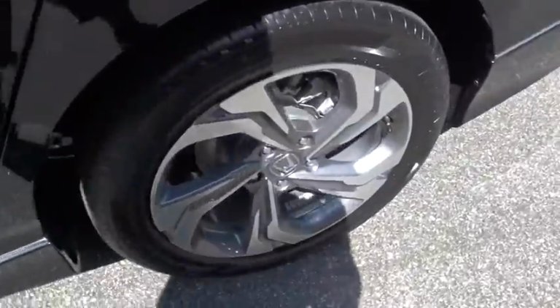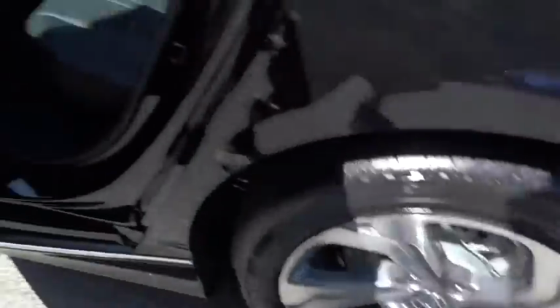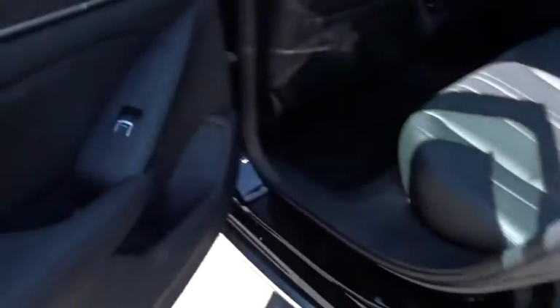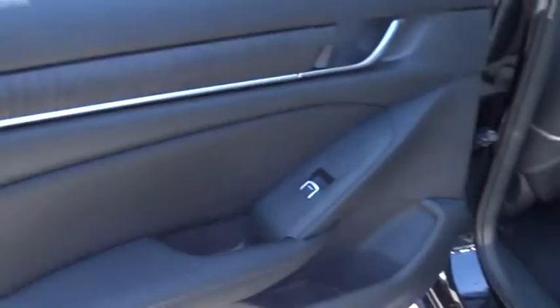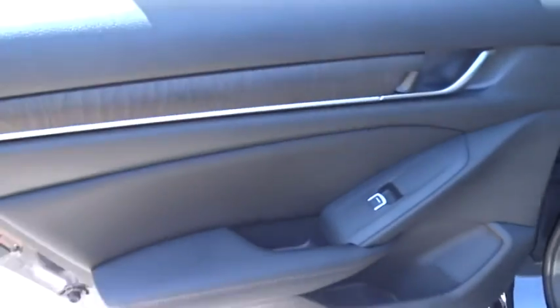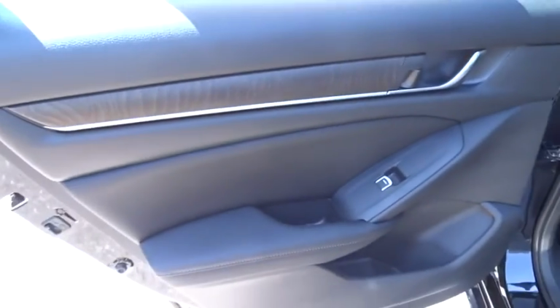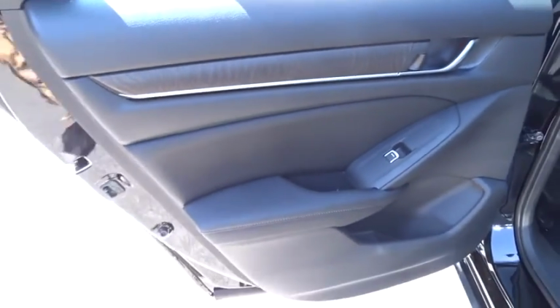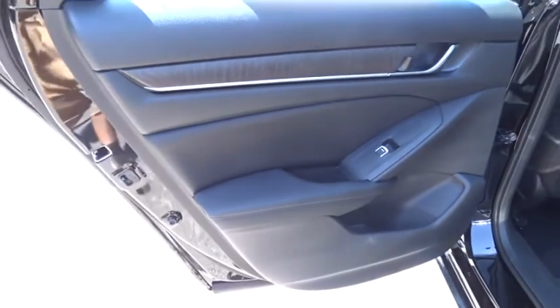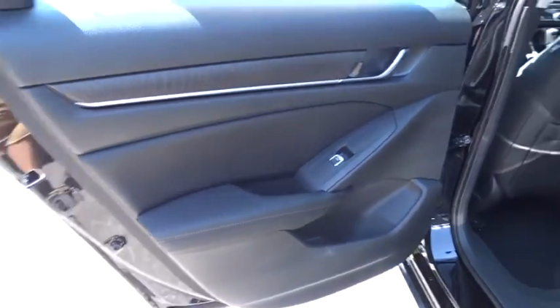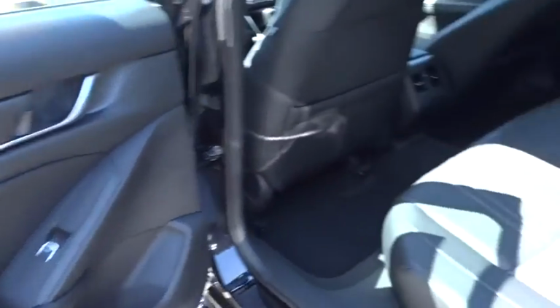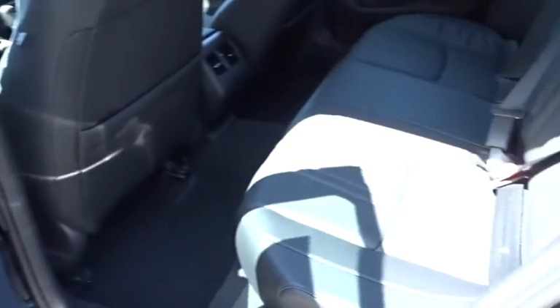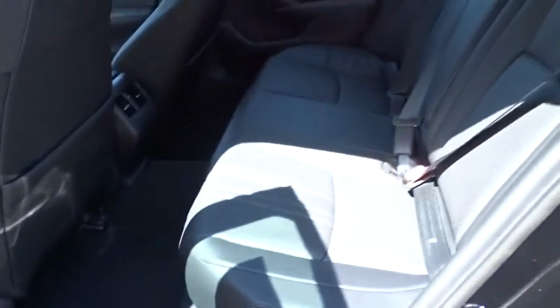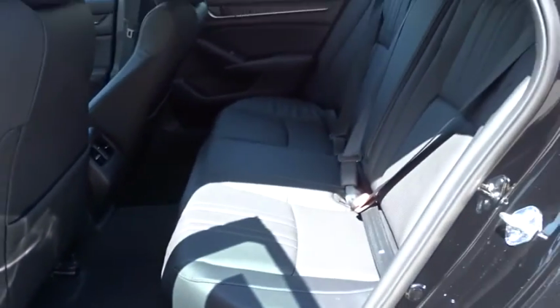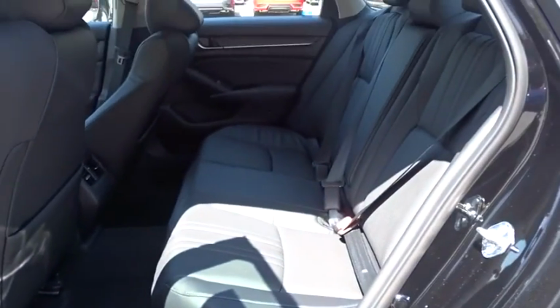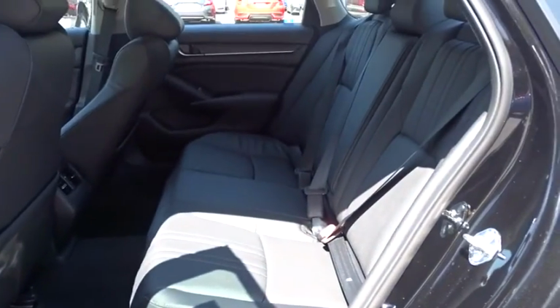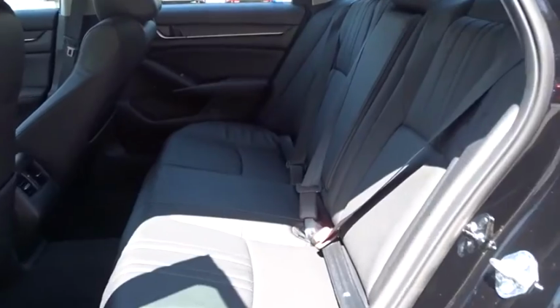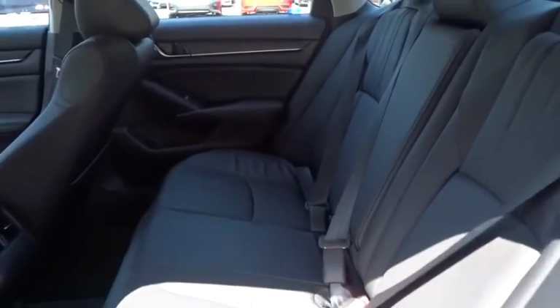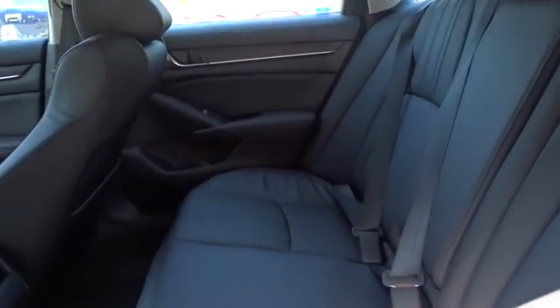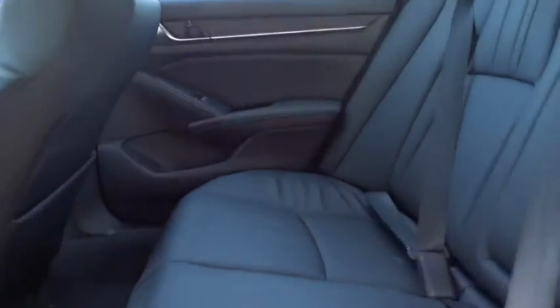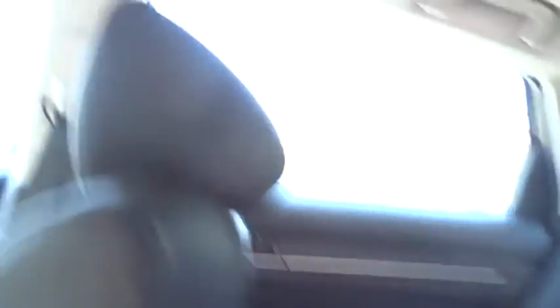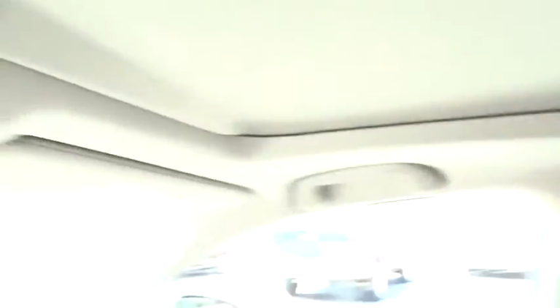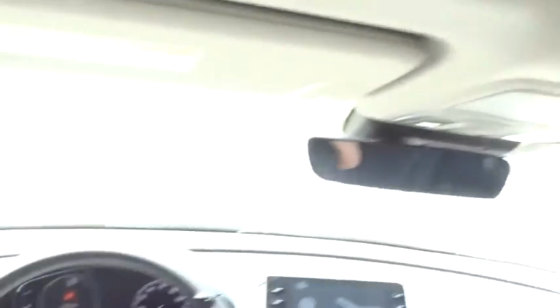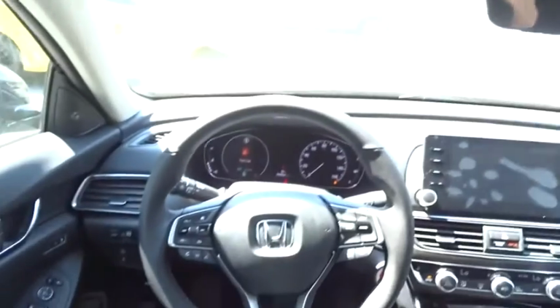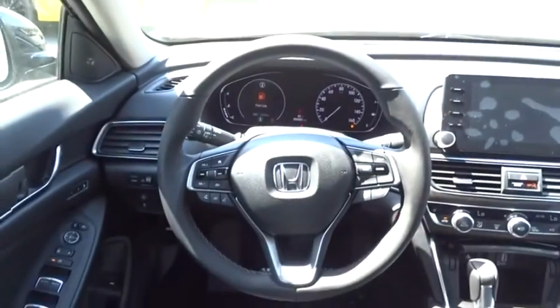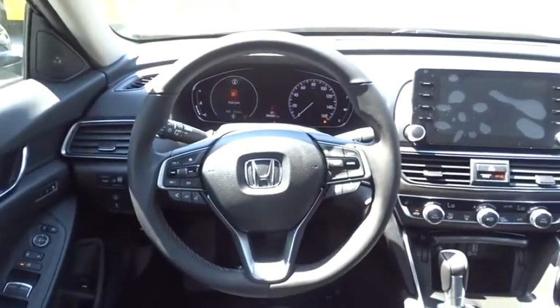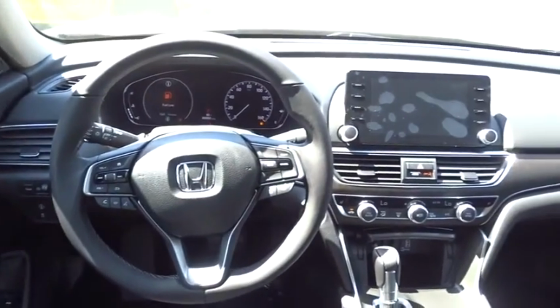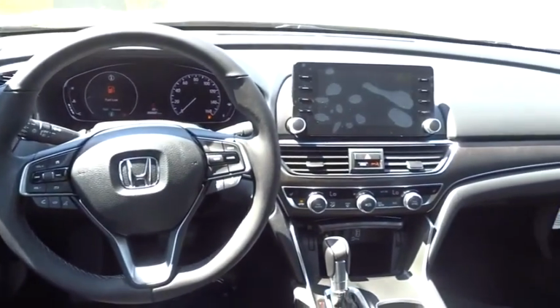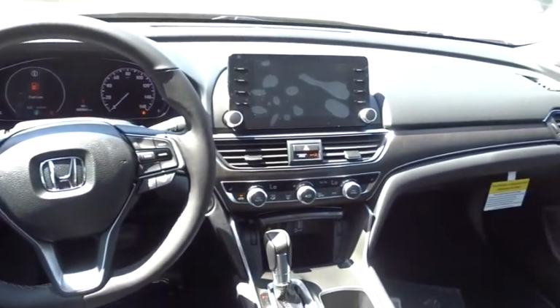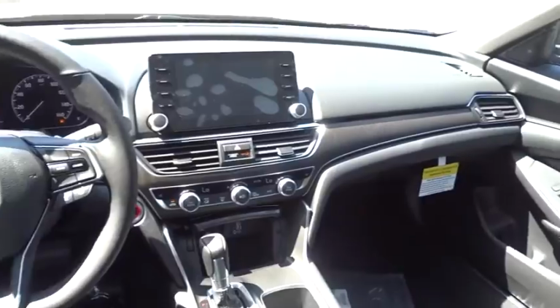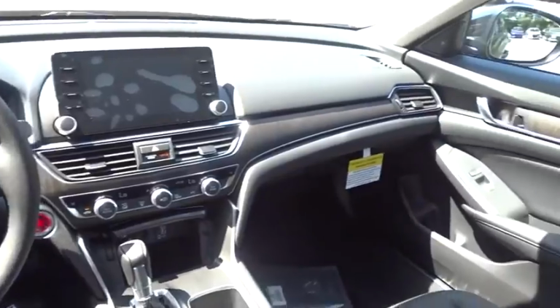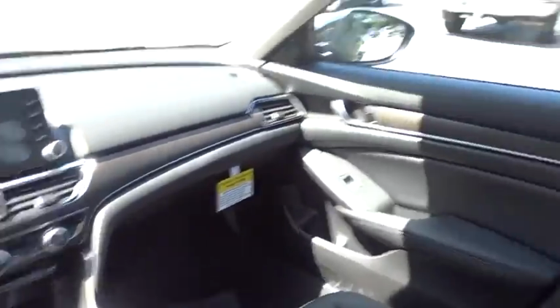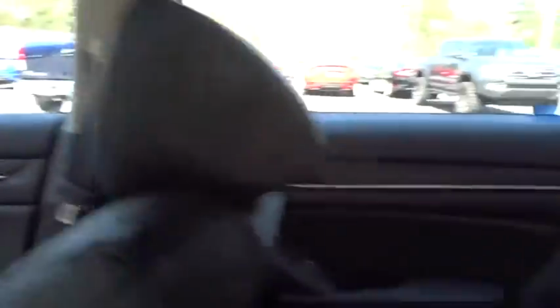Leather-wrapped steering wheel, power steering, adjustable steering wheel, four-wheel disc brakes, keyless start, cruise control, auto dimming rear view mirror, aluminum wheels, floor mats. Come see the car for yourself.